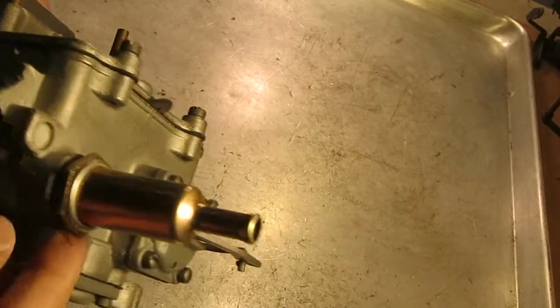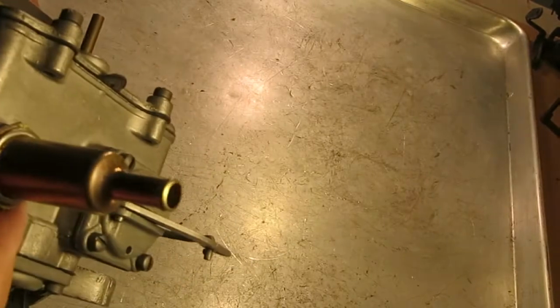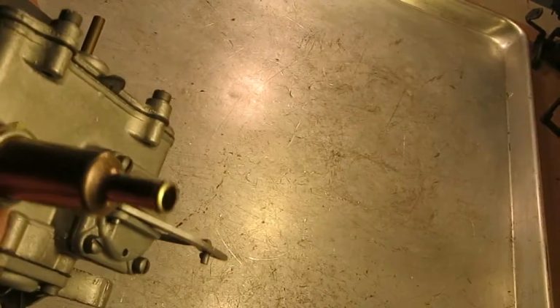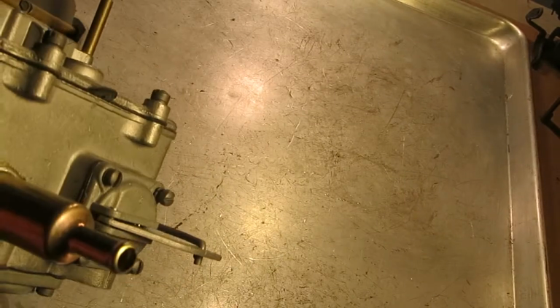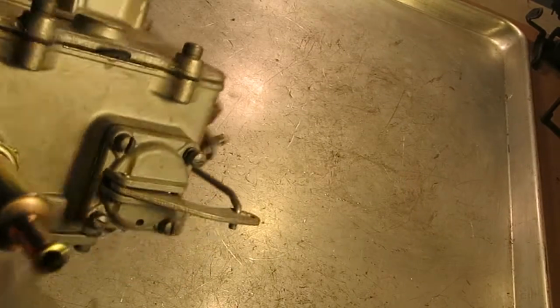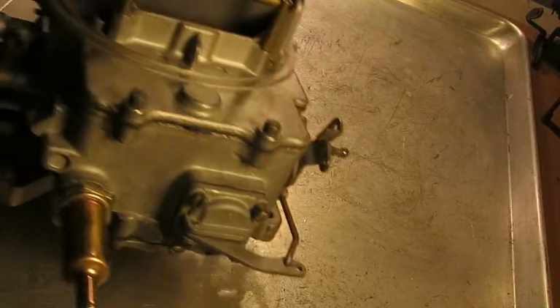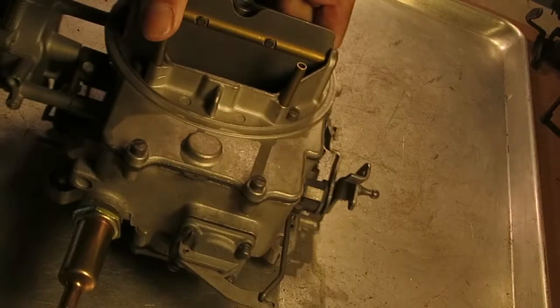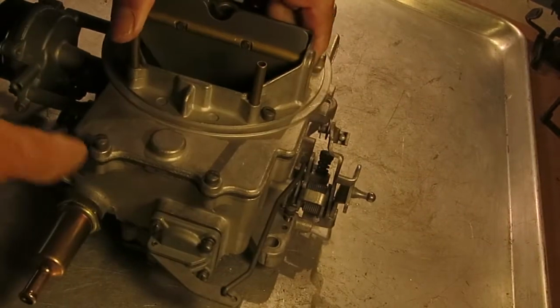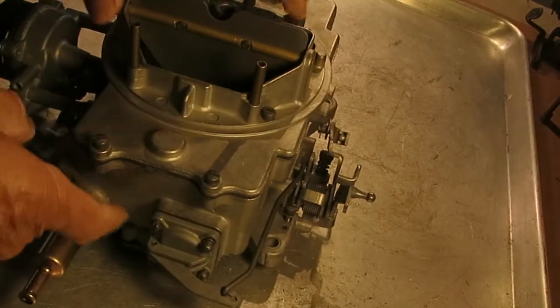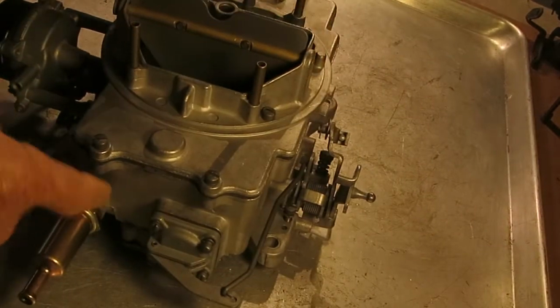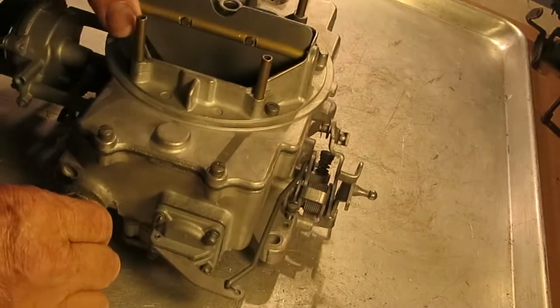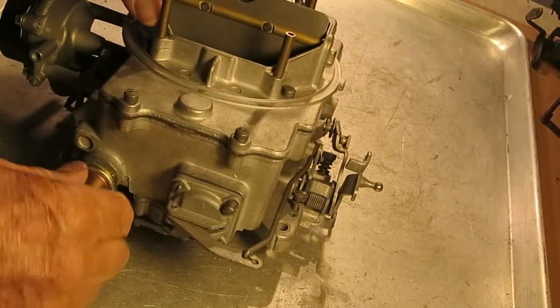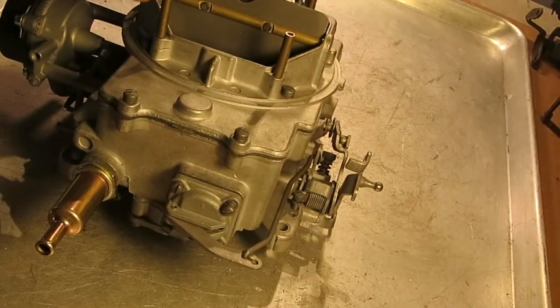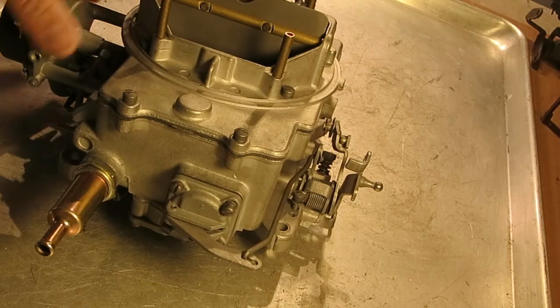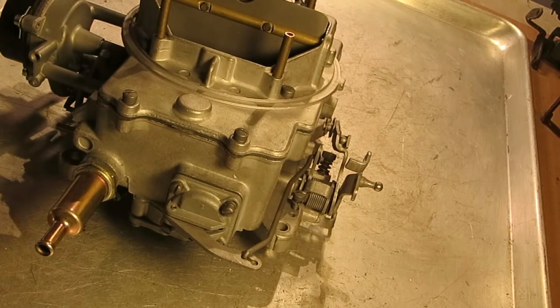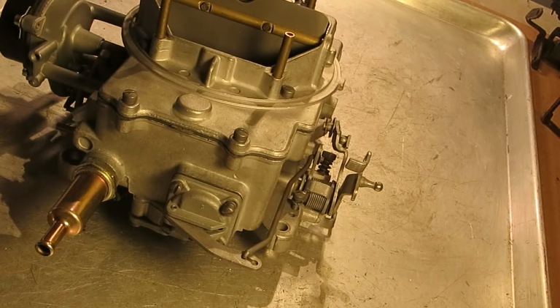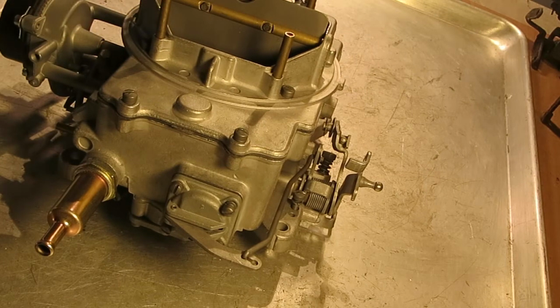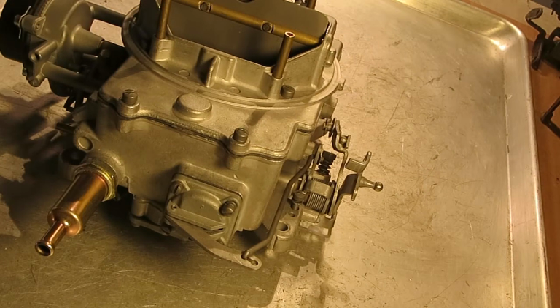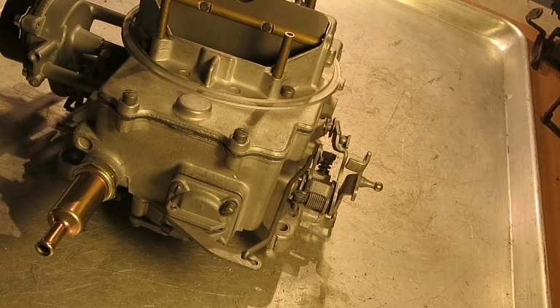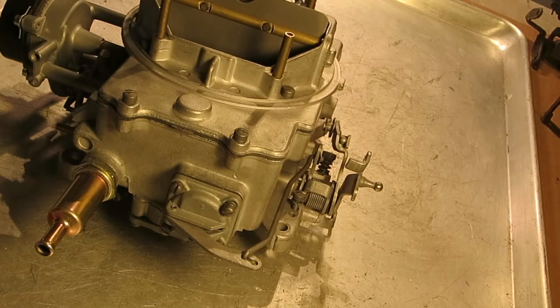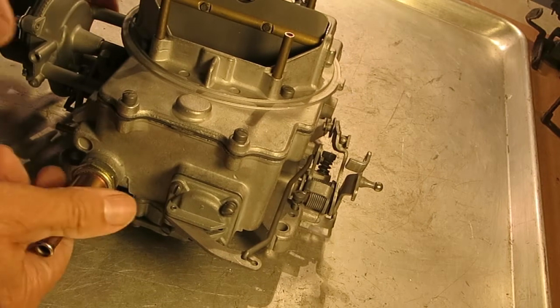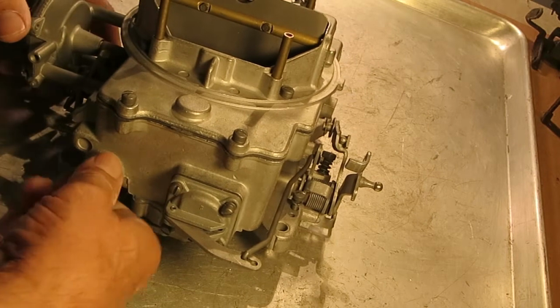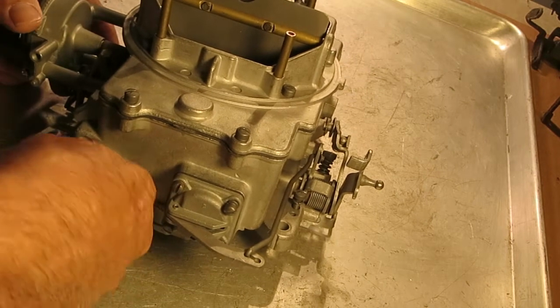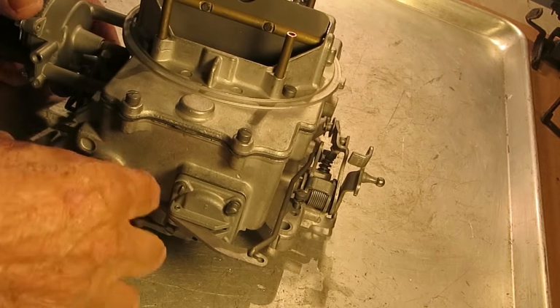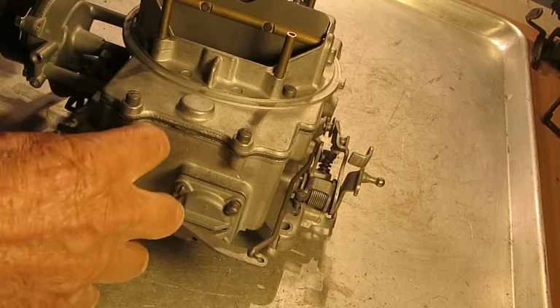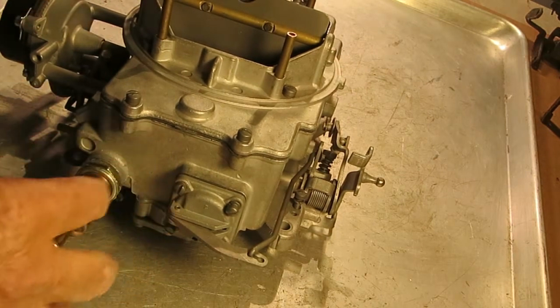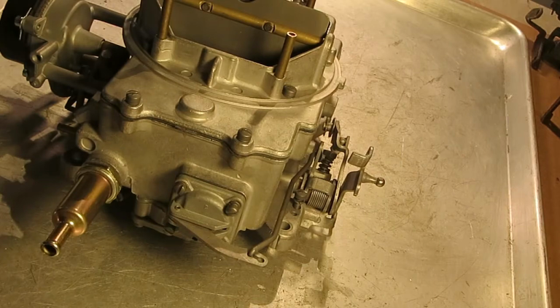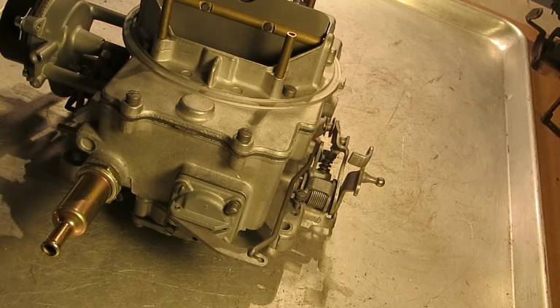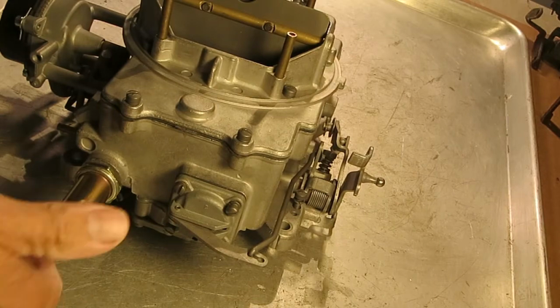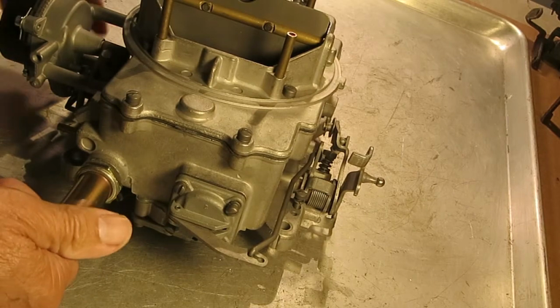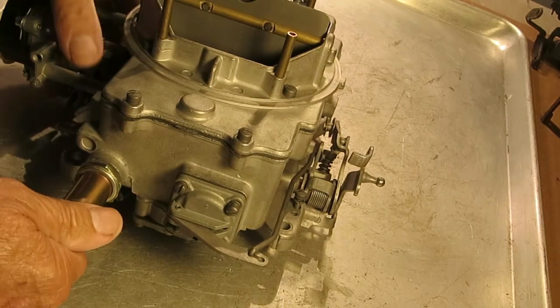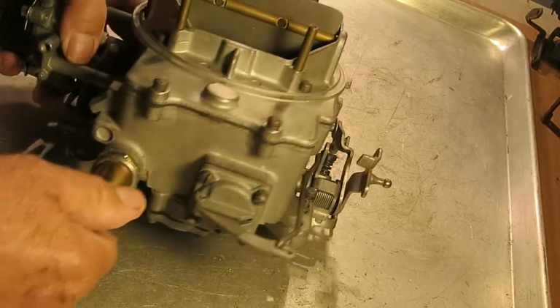If it's not sealing, you've got trouble in your carburetor. Your flare in the carburetor is probably wore out. Not much you can do about that other than get a fitting that fits here, and a hose, and put an inline filter in it.